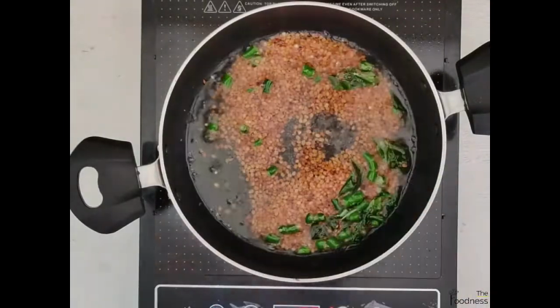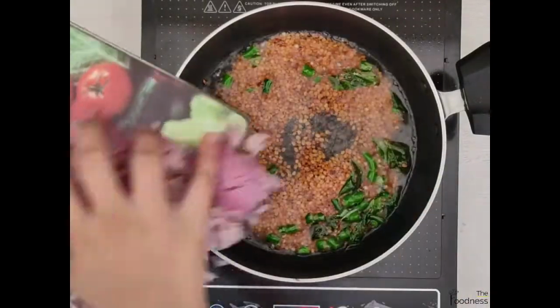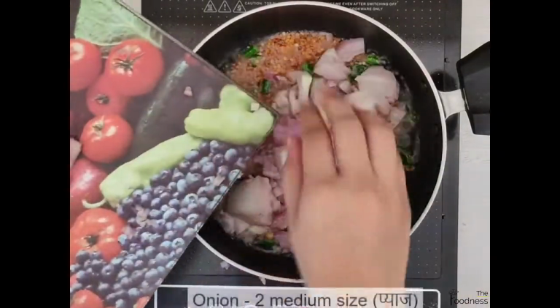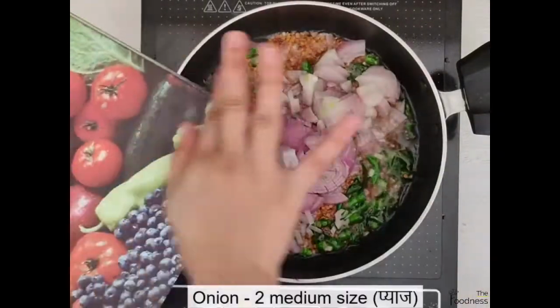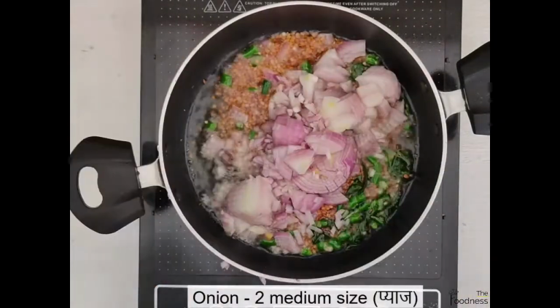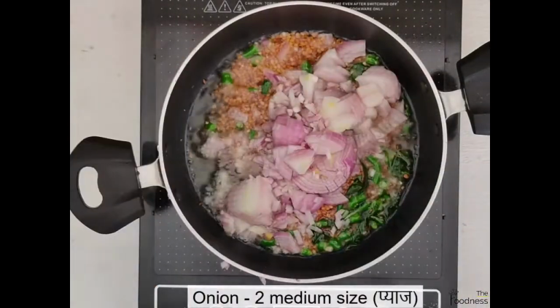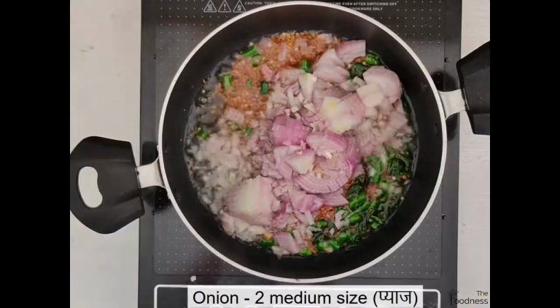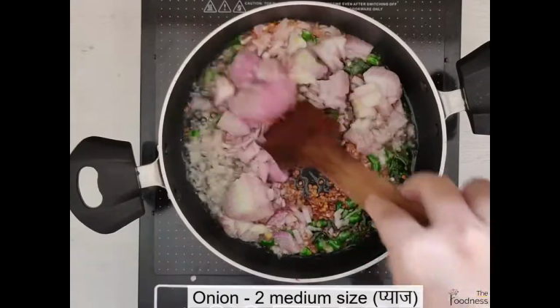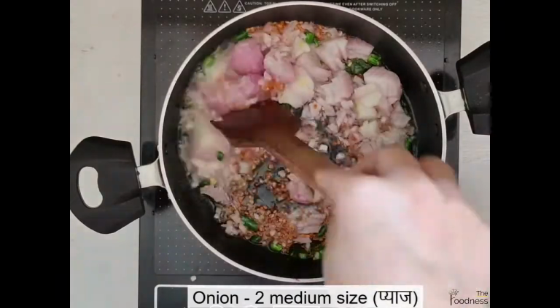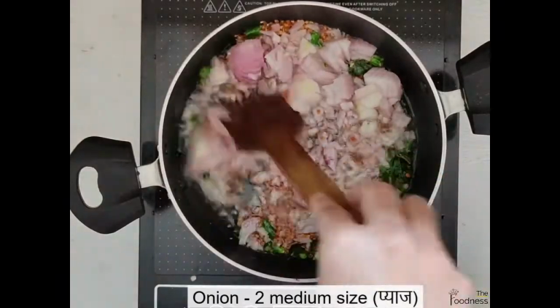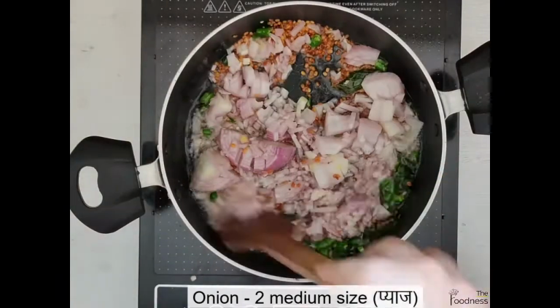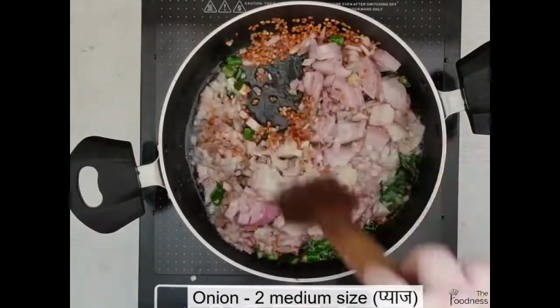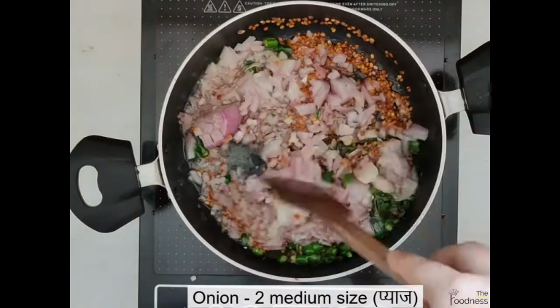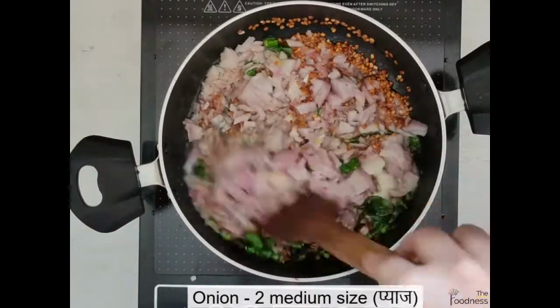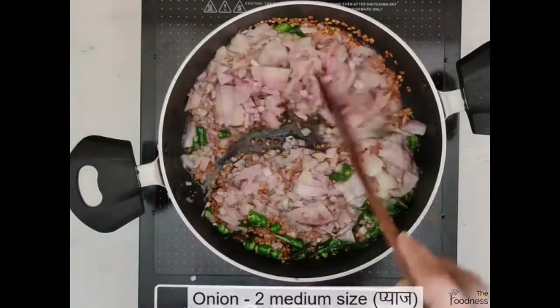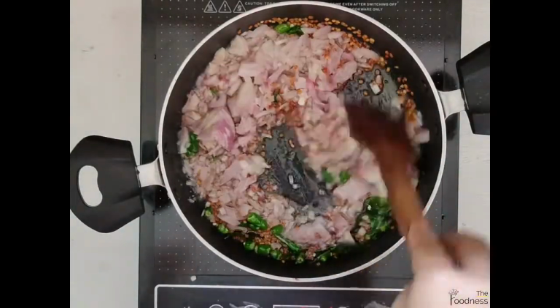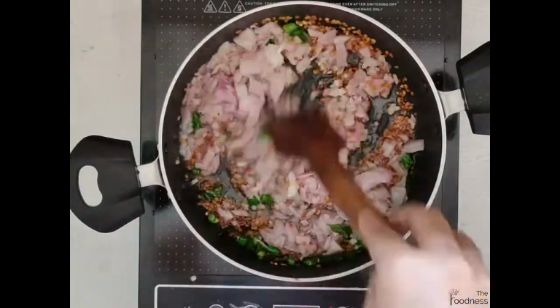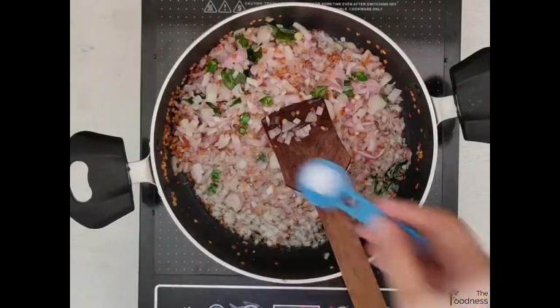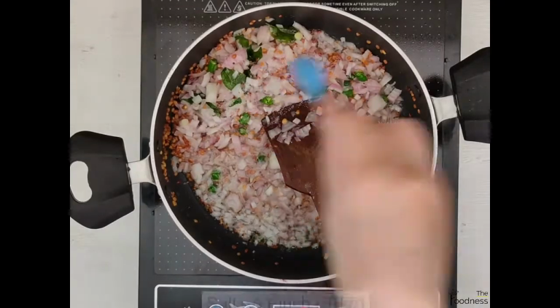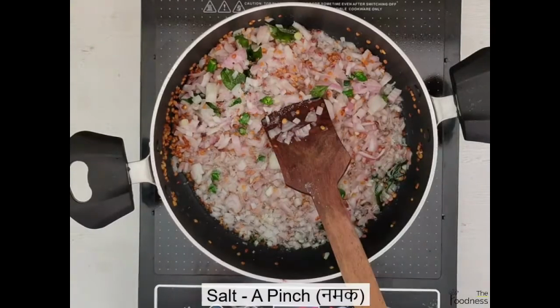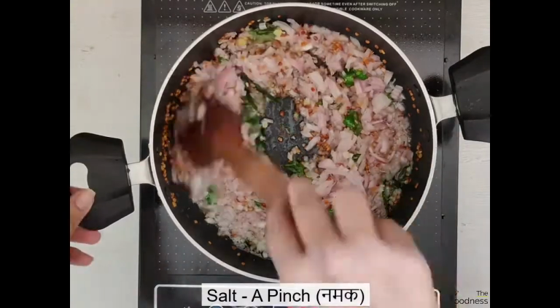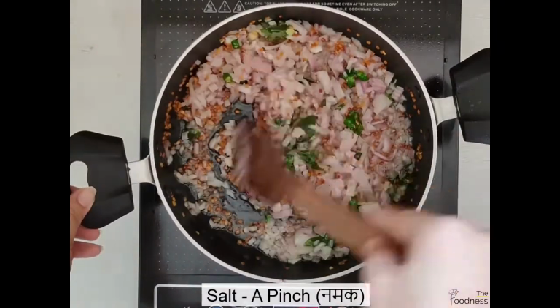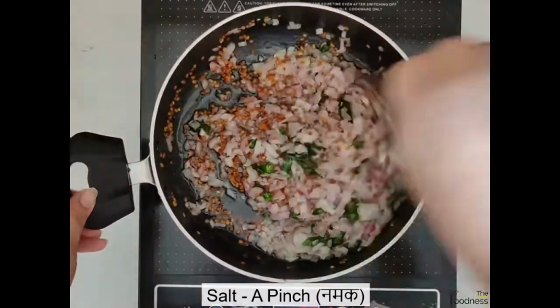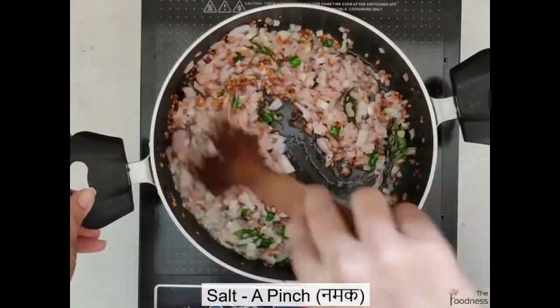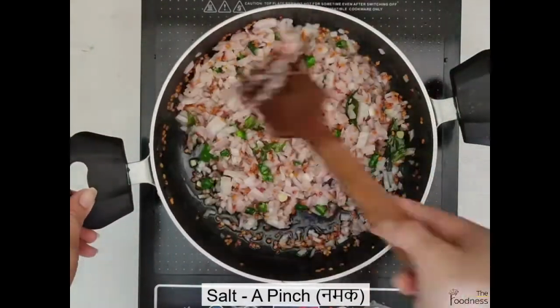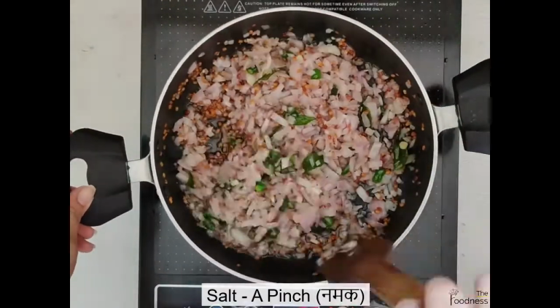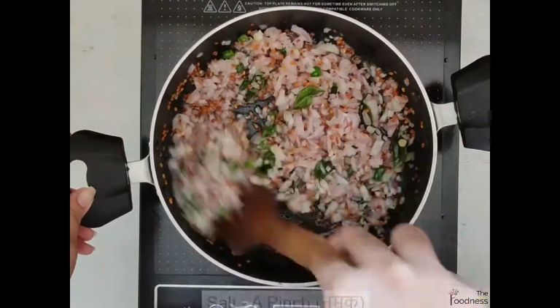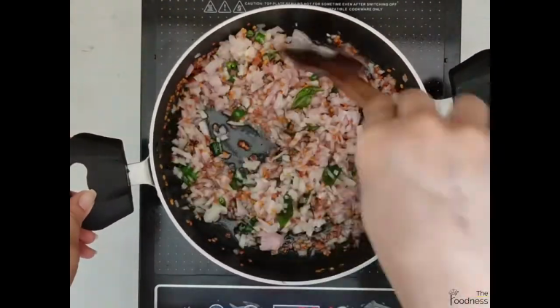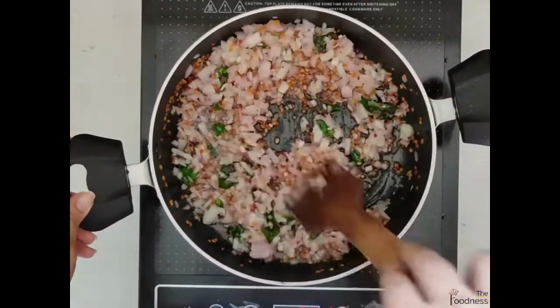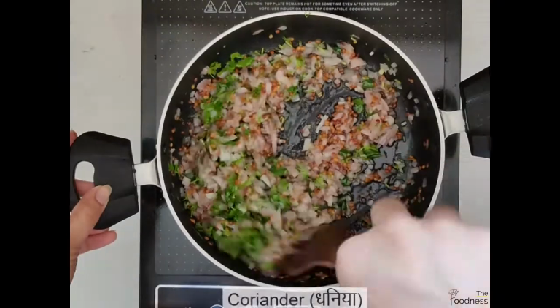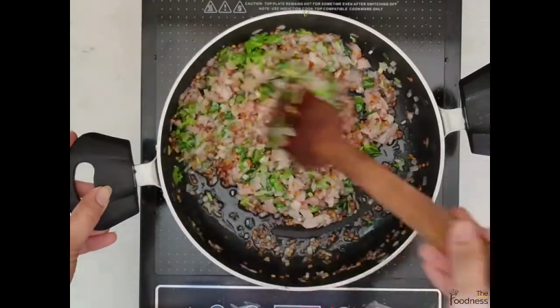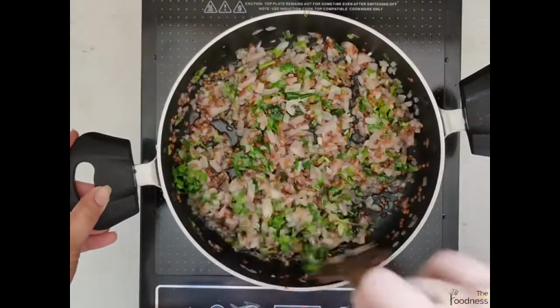Mix well and add 2 medium sized chopped onion. Sauté it well and add a pinch of salt. You can also add other vegetables like green peas and carrot.